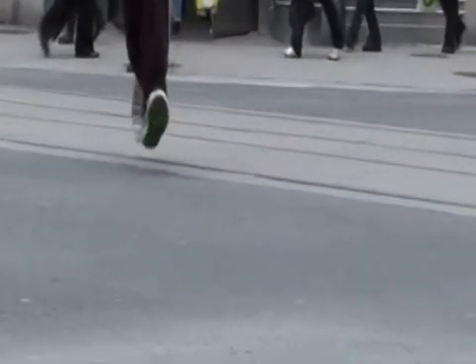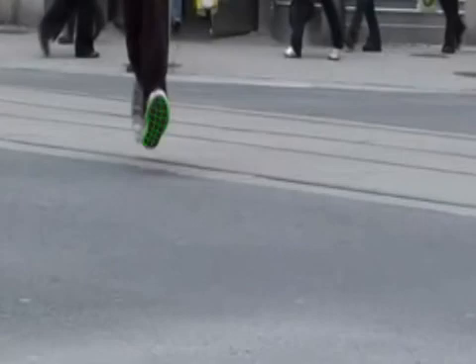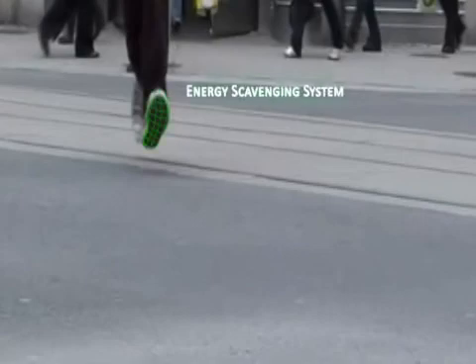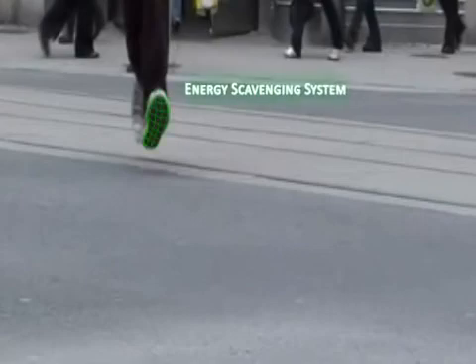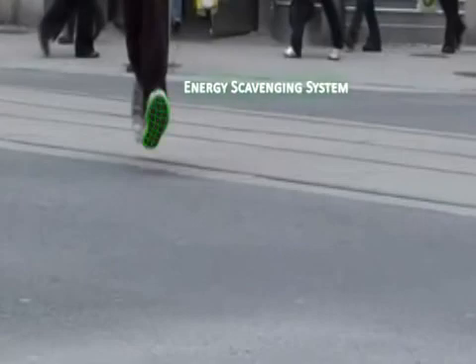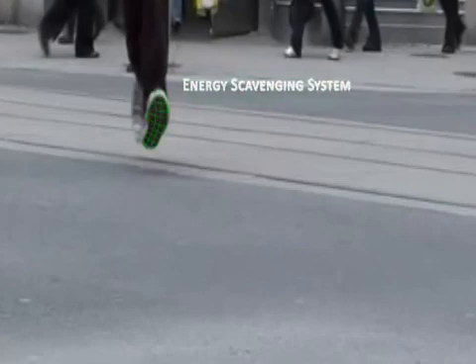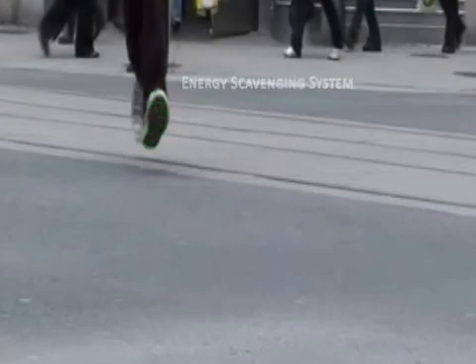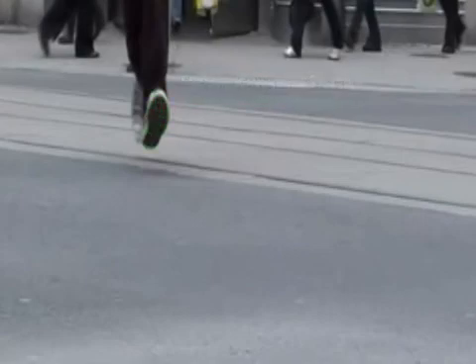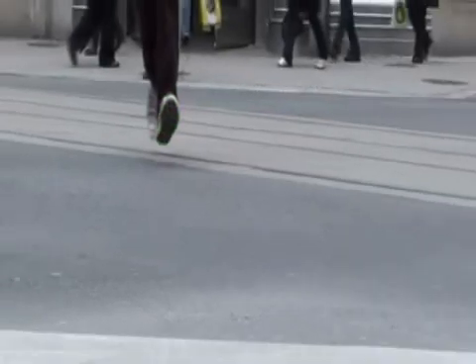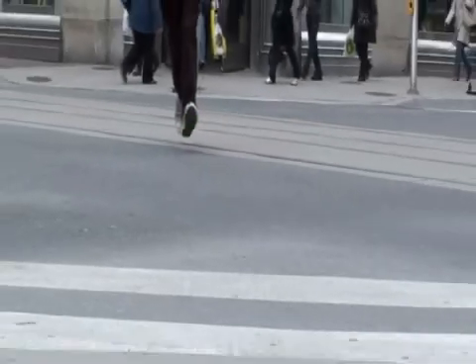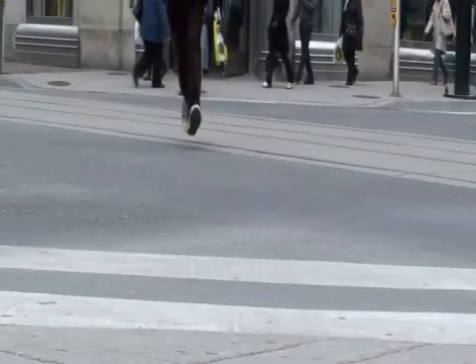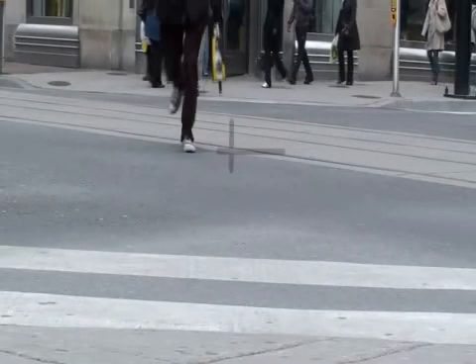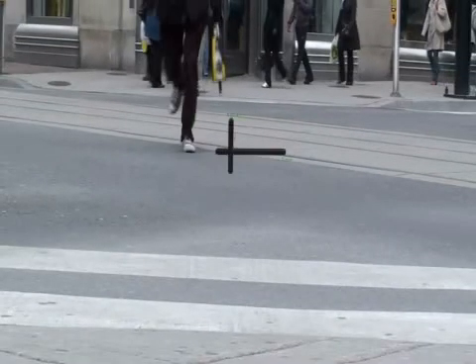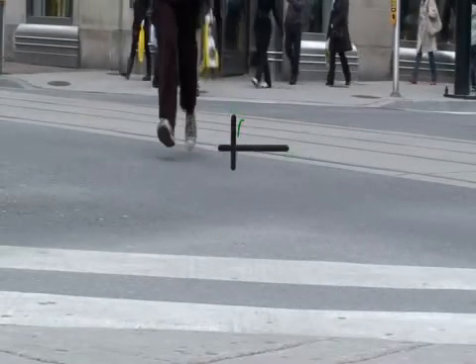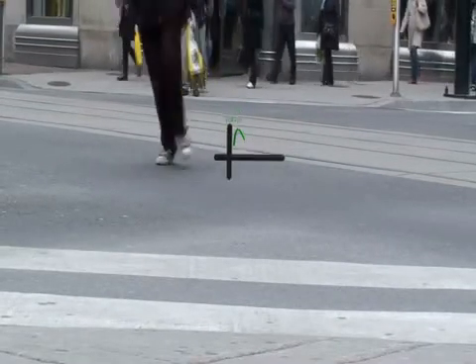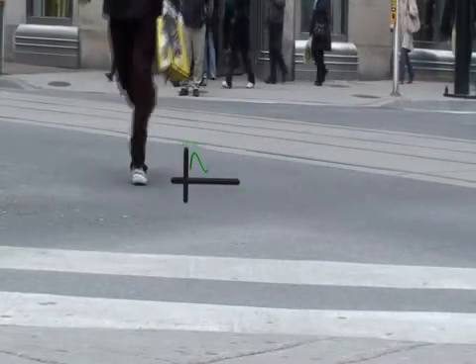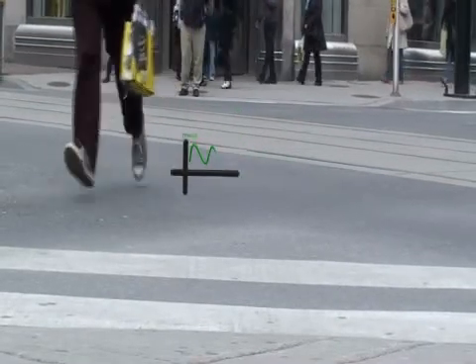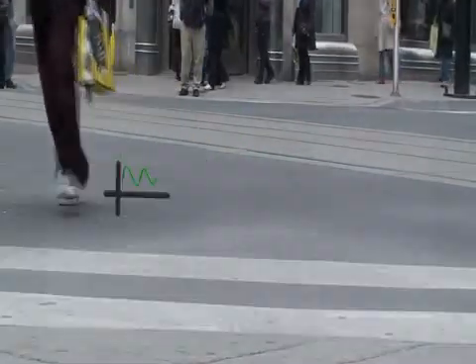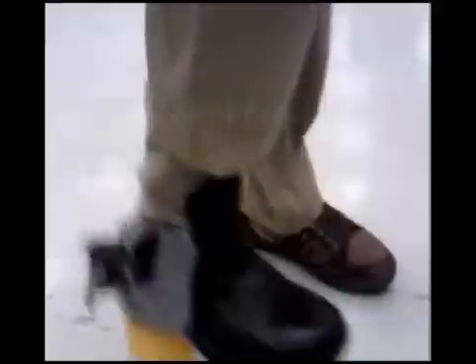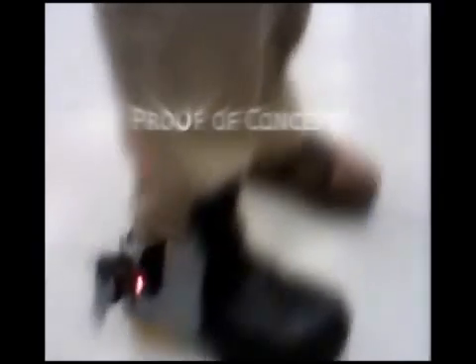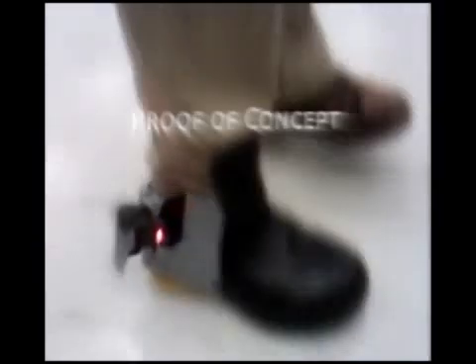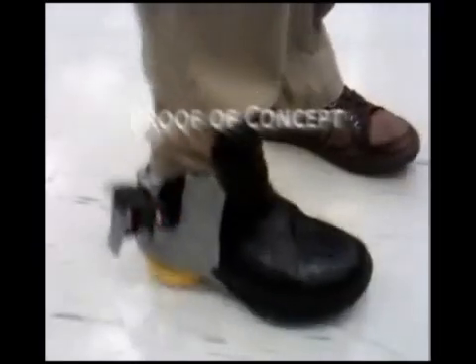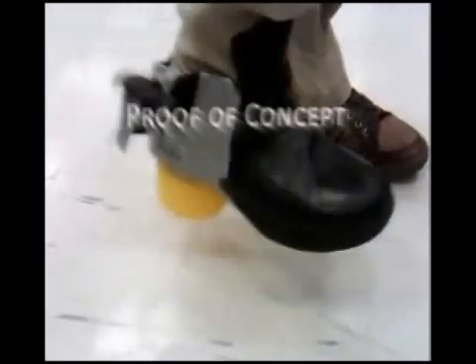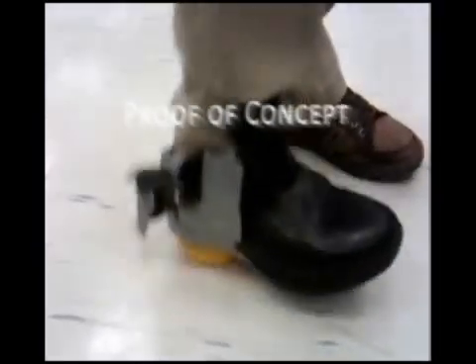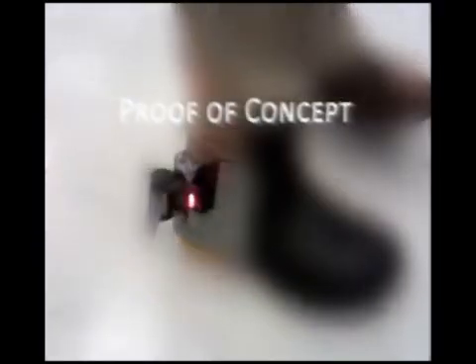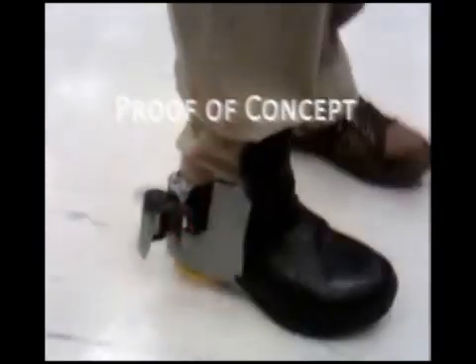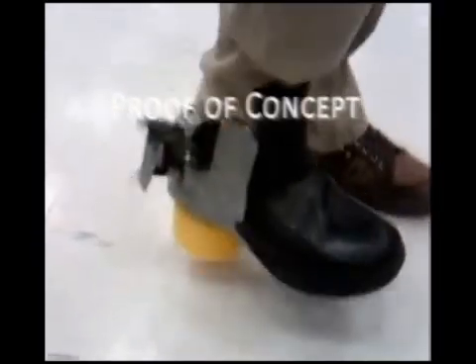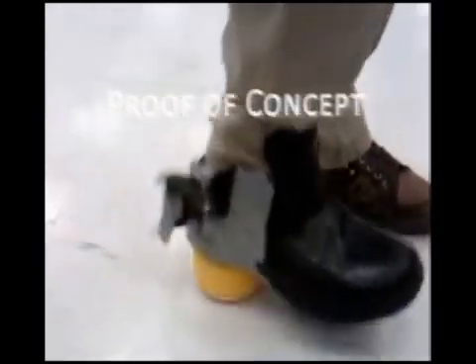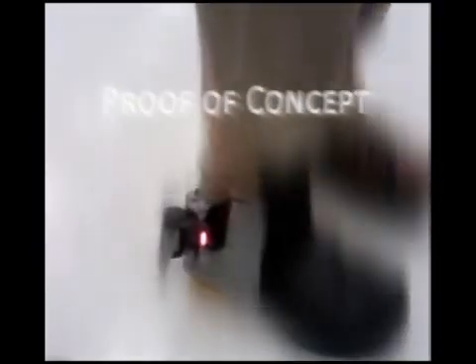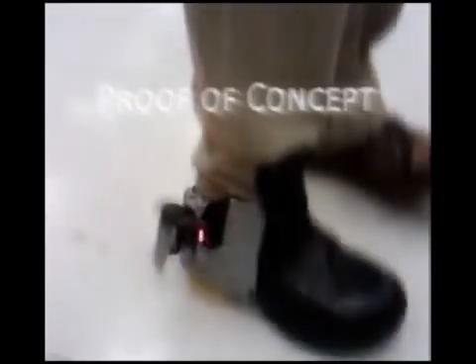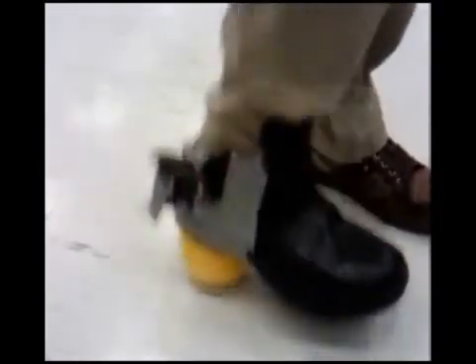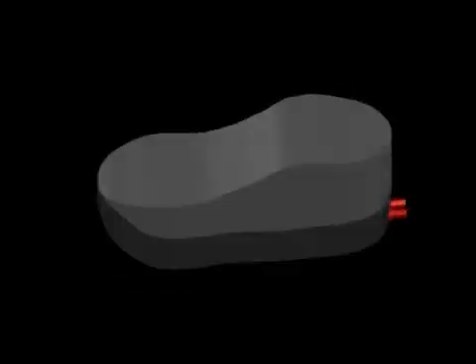The energy scavenging system makes use of the impact force developed from each step to compress a pneumatic pump, forcing air through our system and producing electricity.